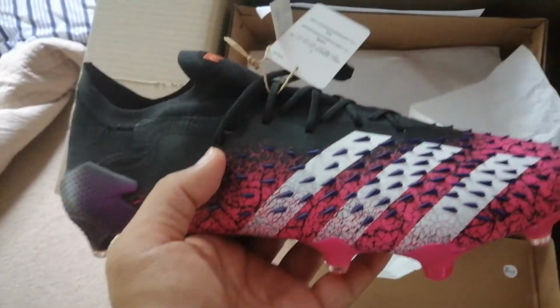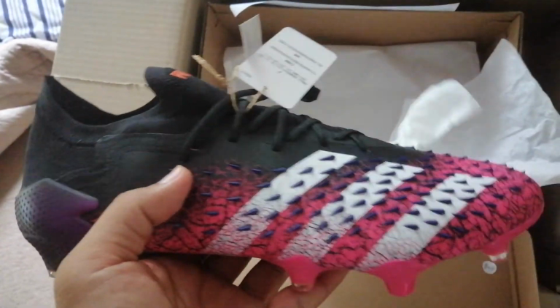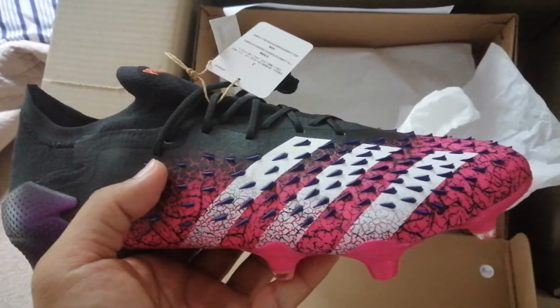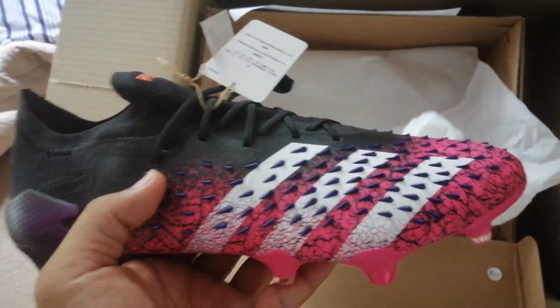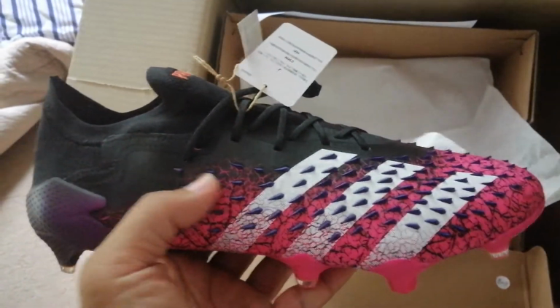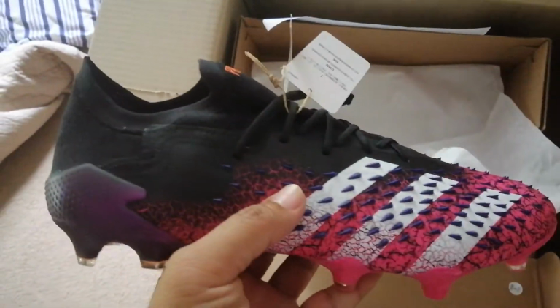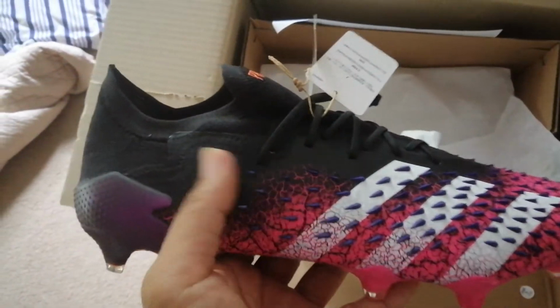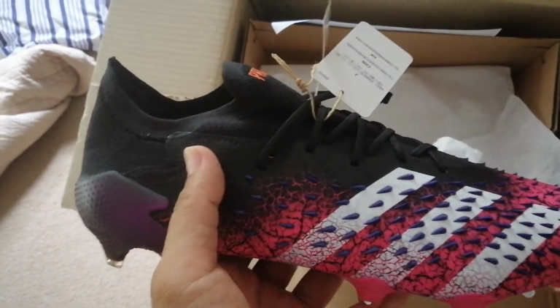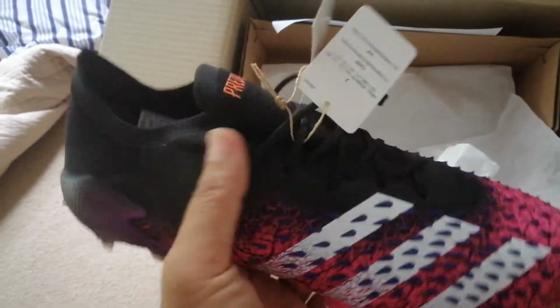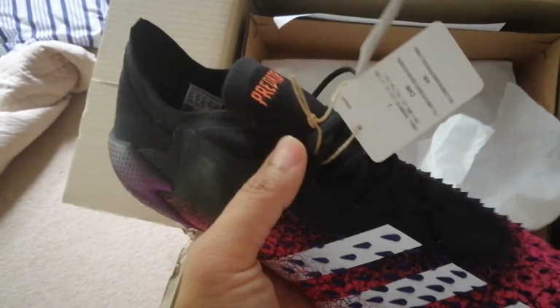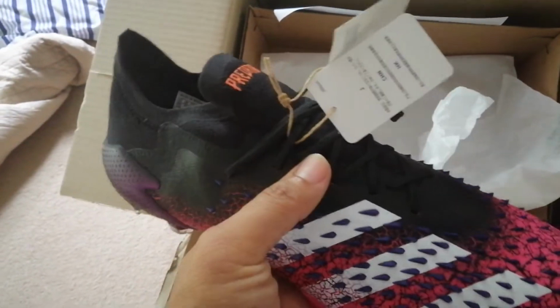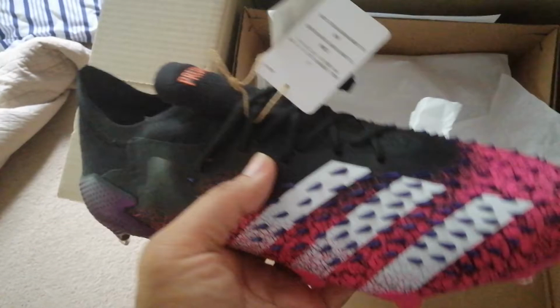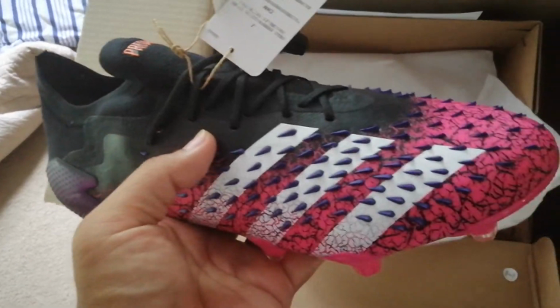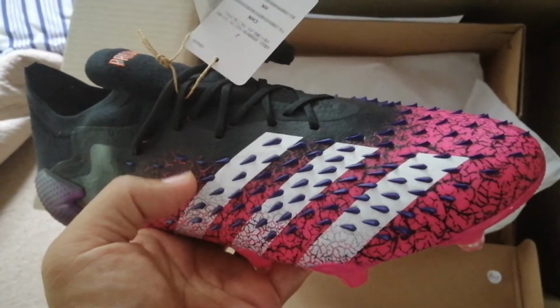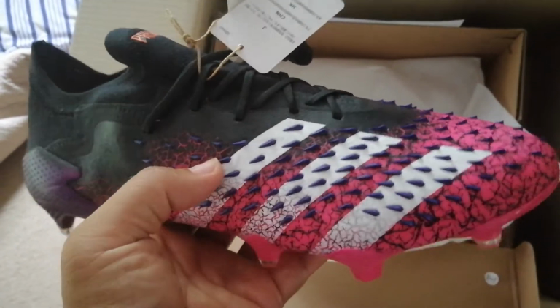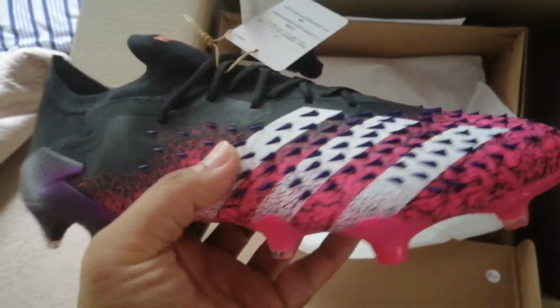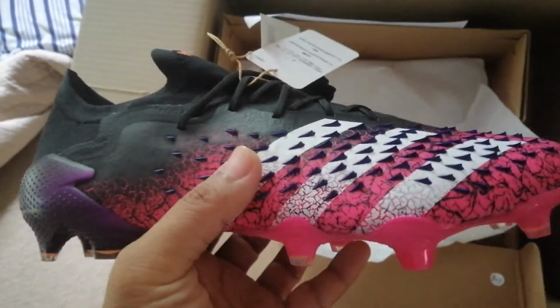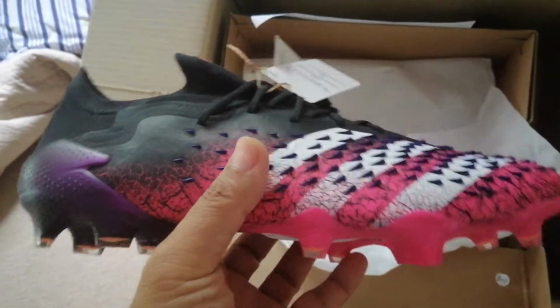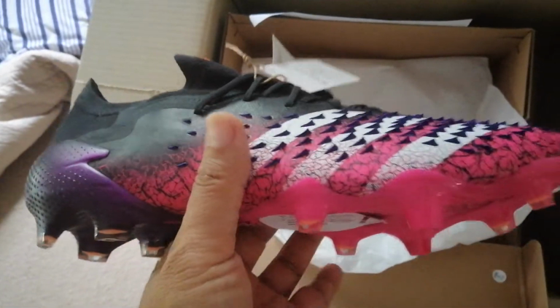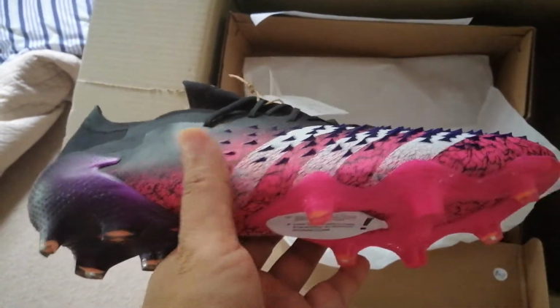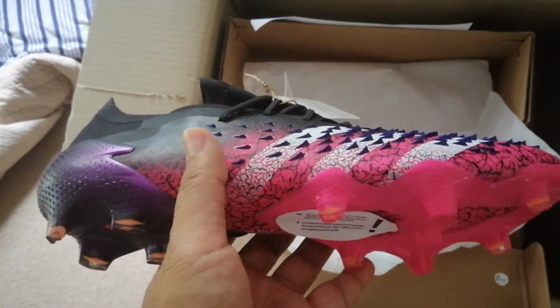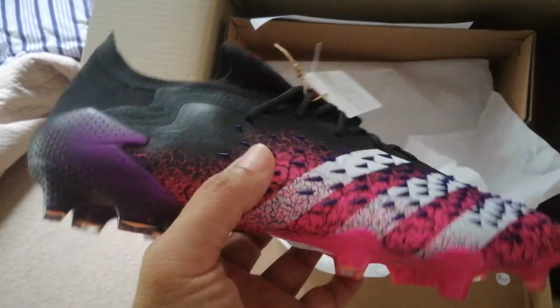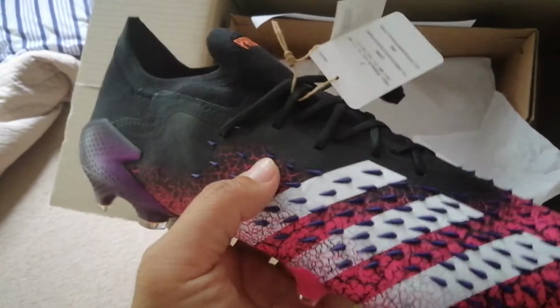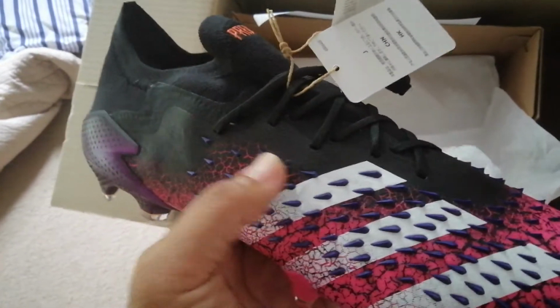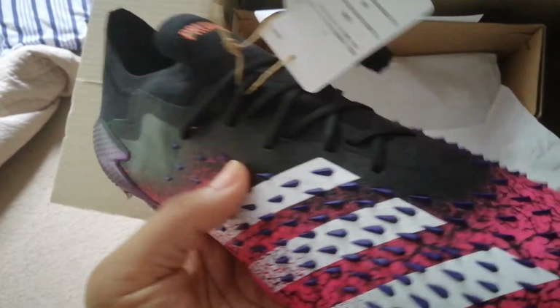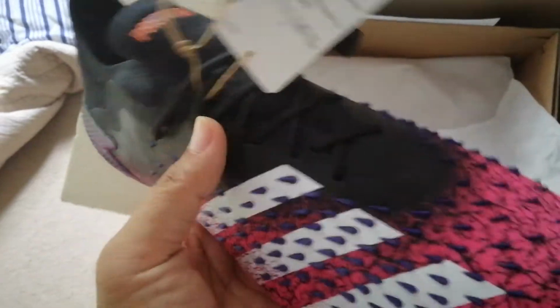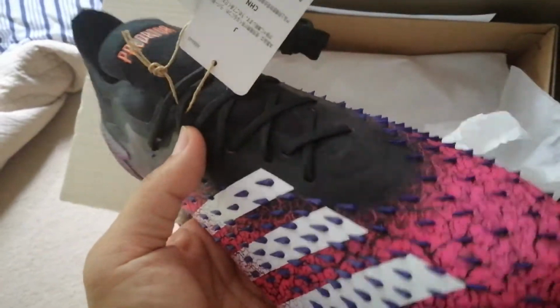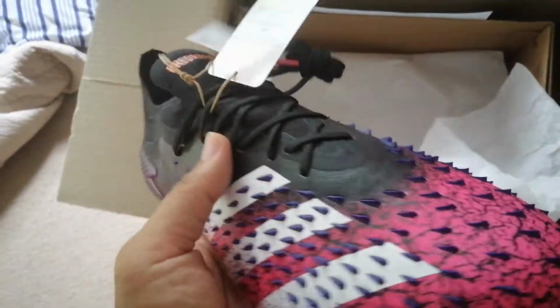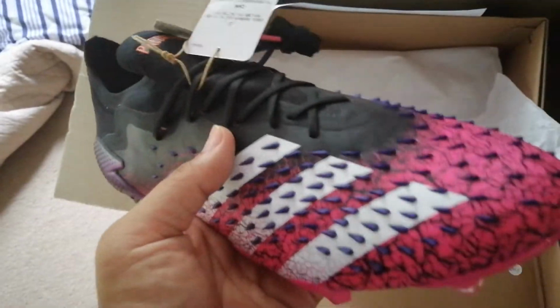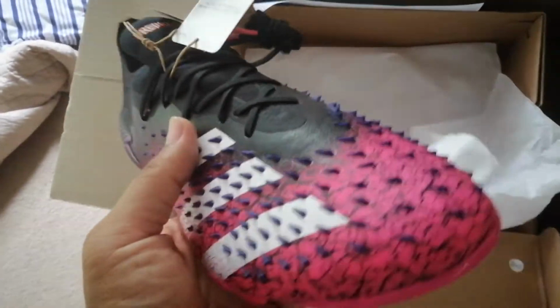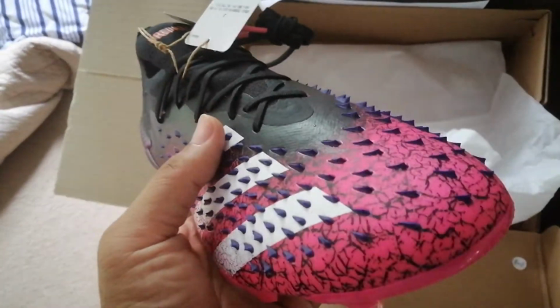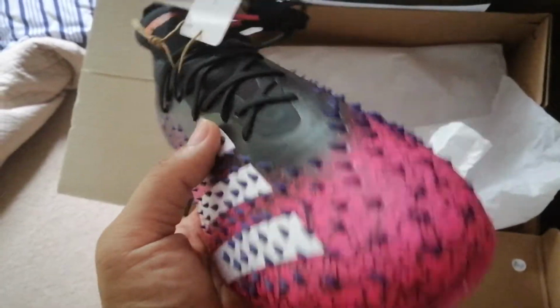This is the high-end Point One. The next high-end is the Plus, which is the laceless version, but he doesn't like that — he likes the lockdown of the laces. Now these tend to run narrow, but if you break them in over time they will stretch.